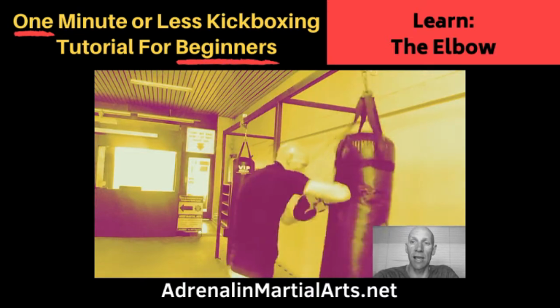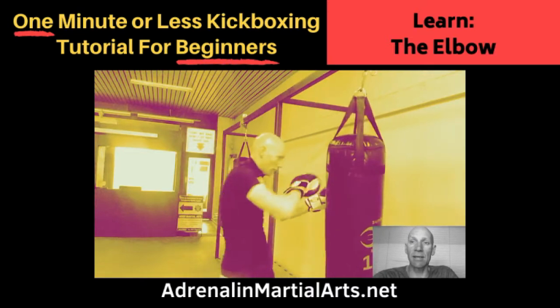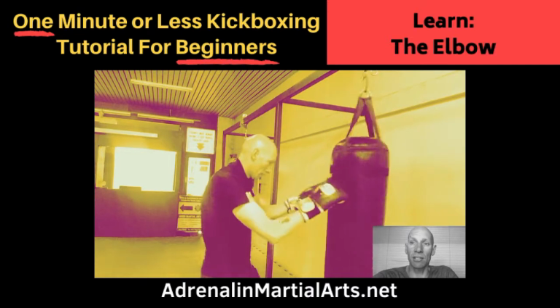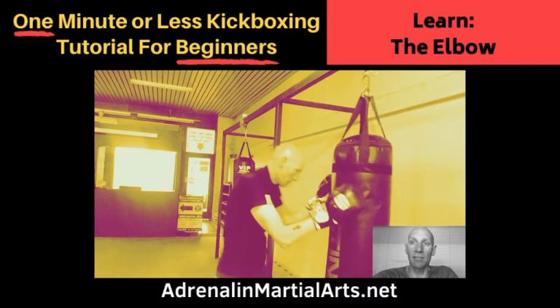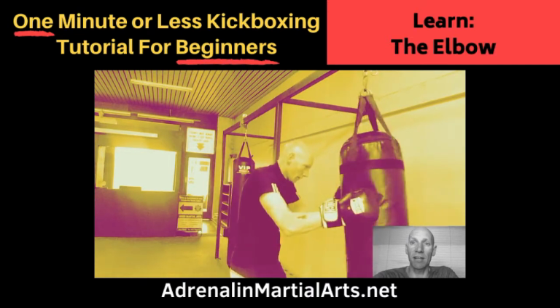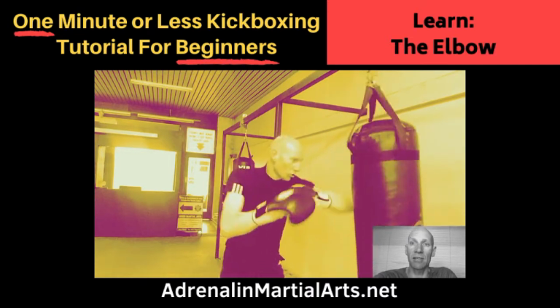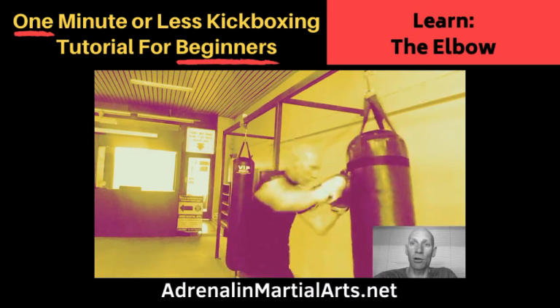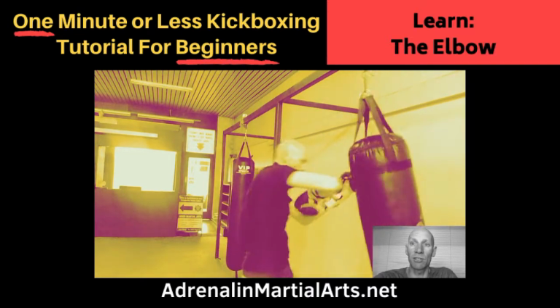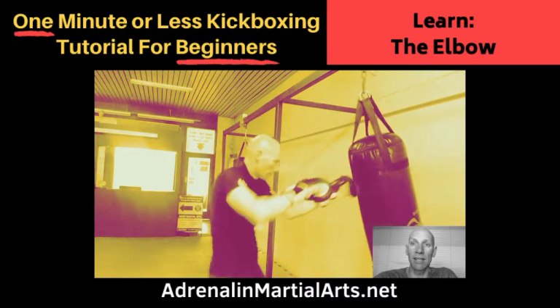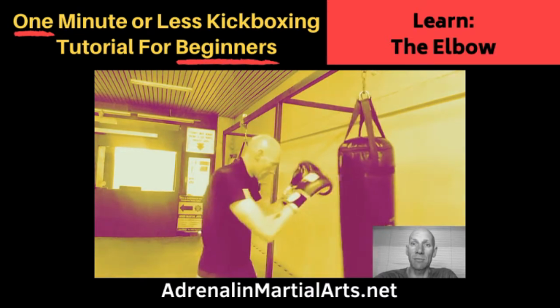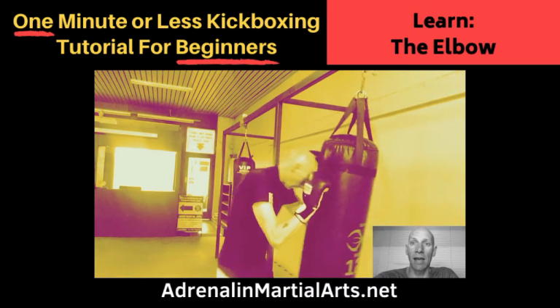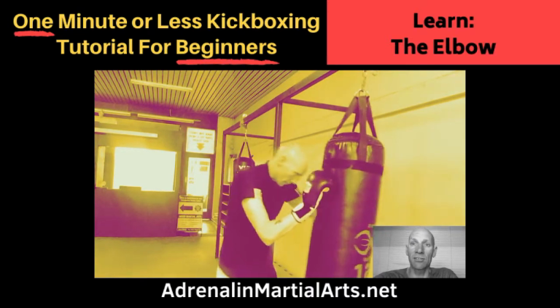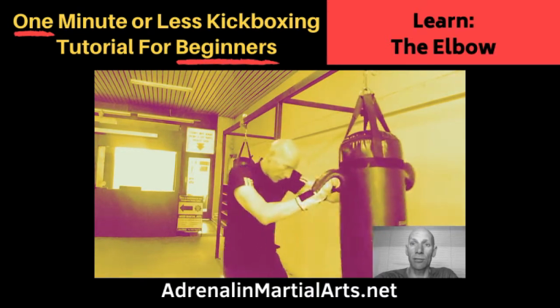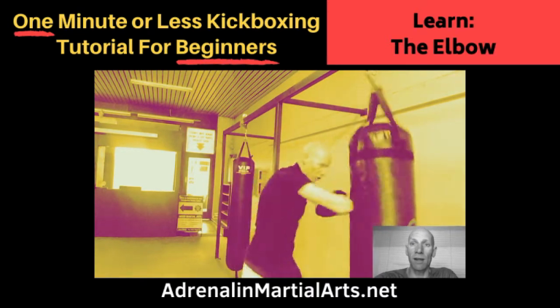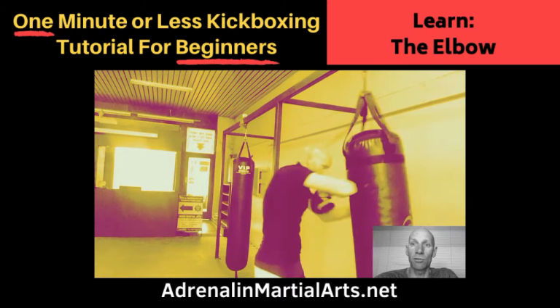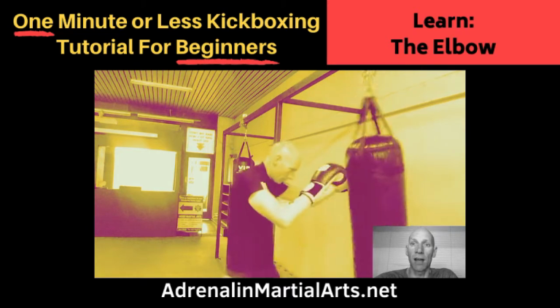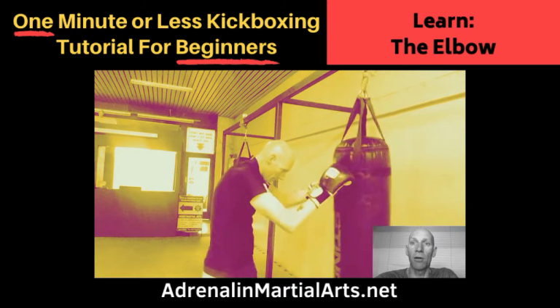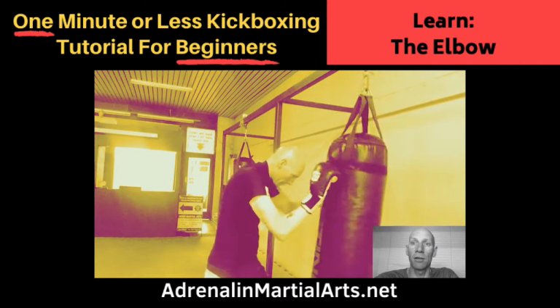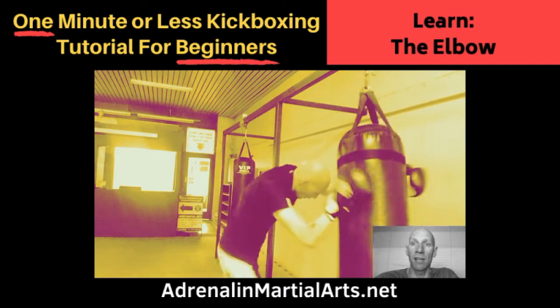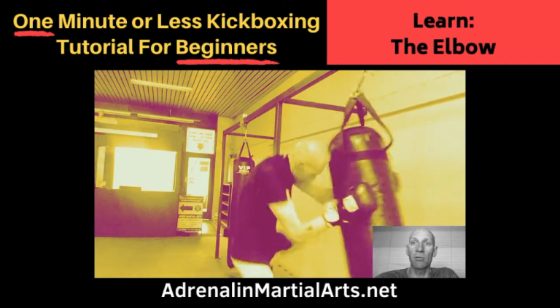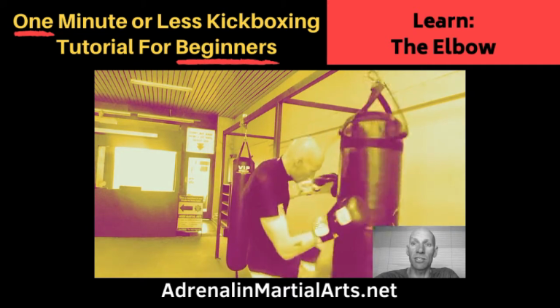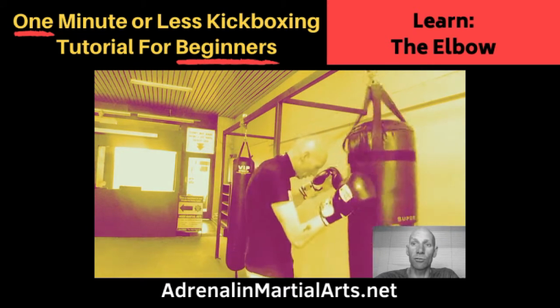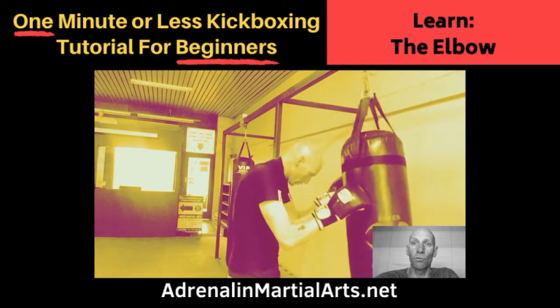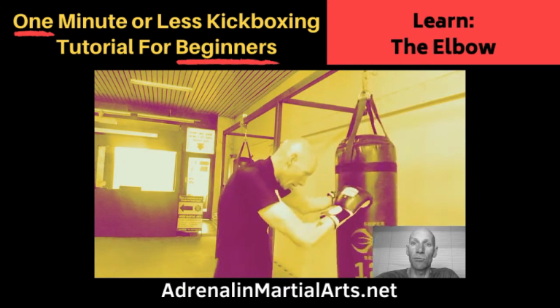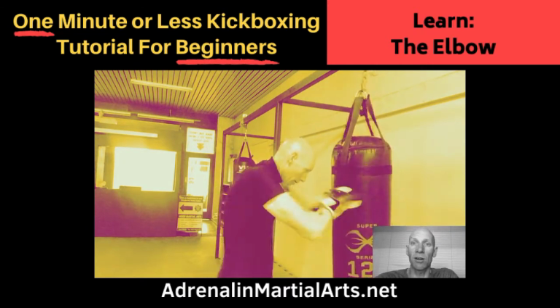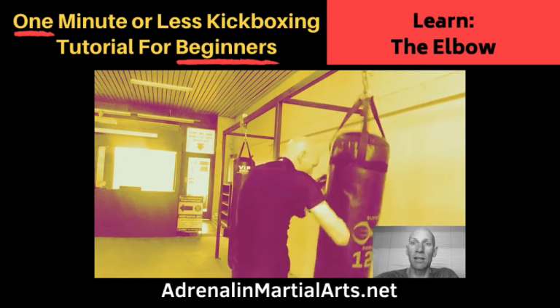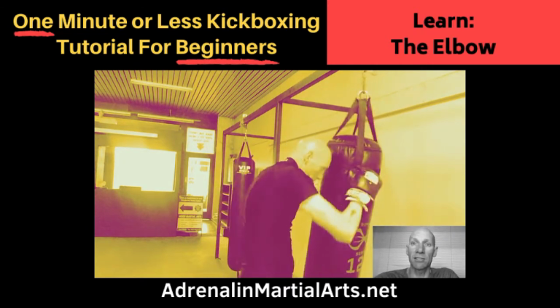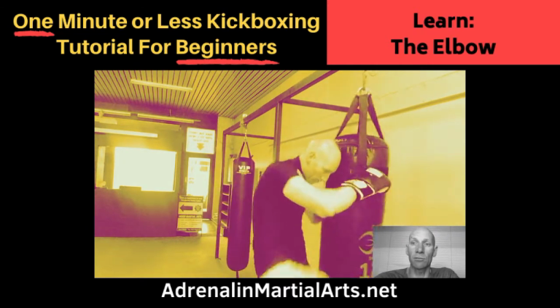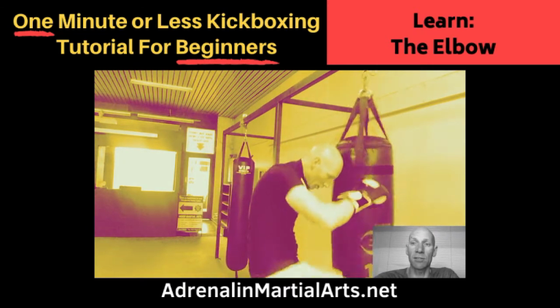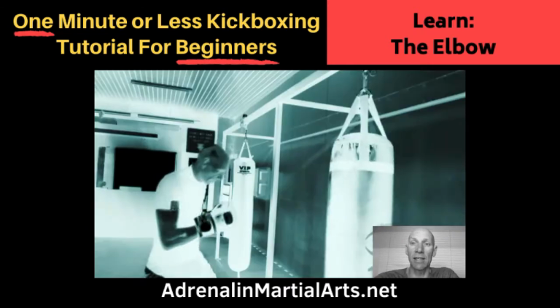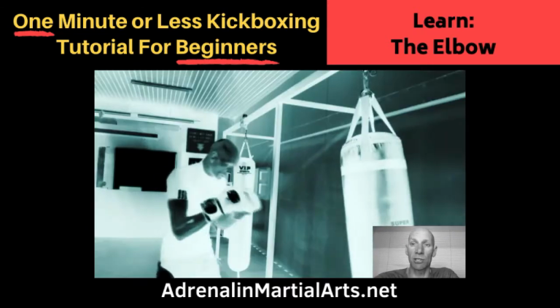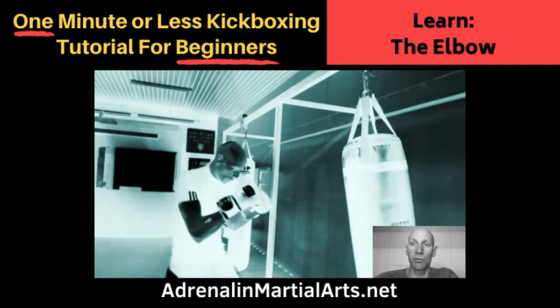Our kickboxing classes have a heavy component of Muay Thai in them and as such favour the use of the elbow. The elbow is an essential tool for any Muay Thai, self-defence and kickboxing student.